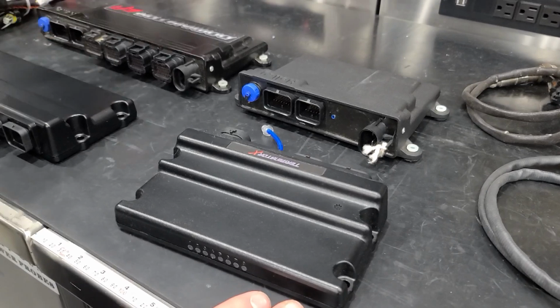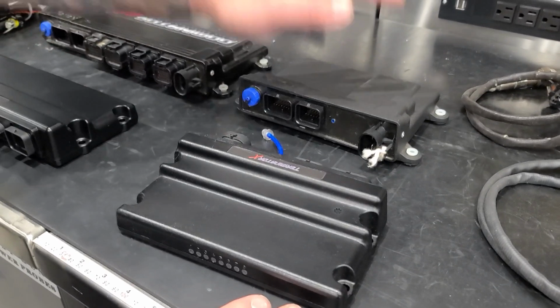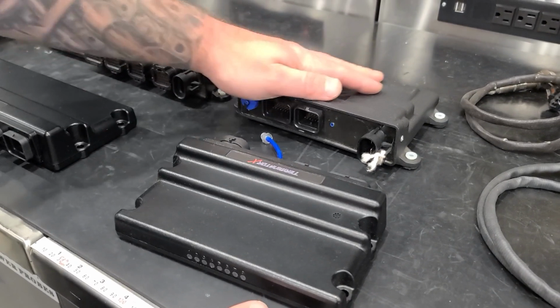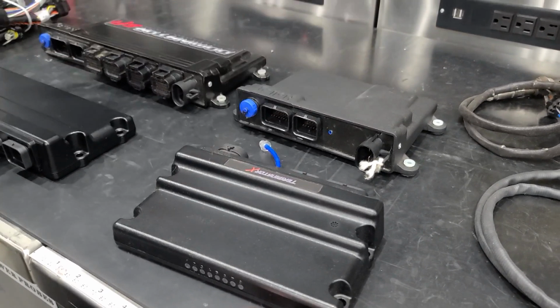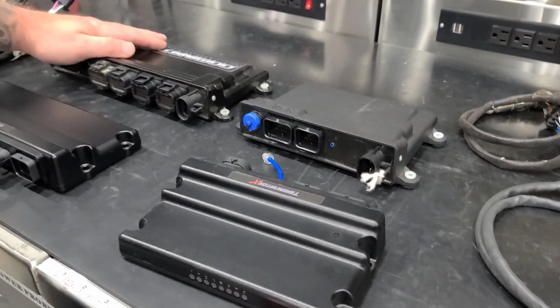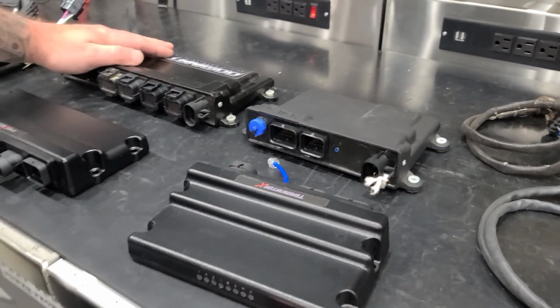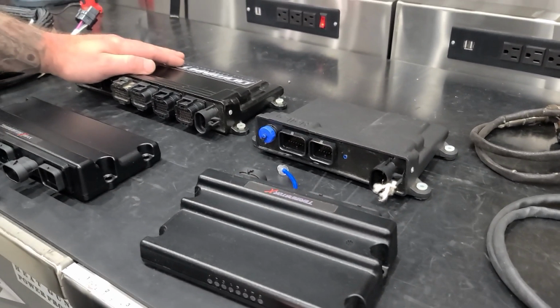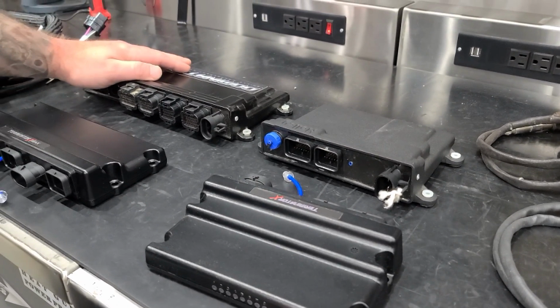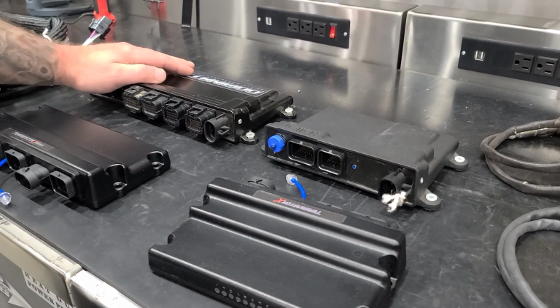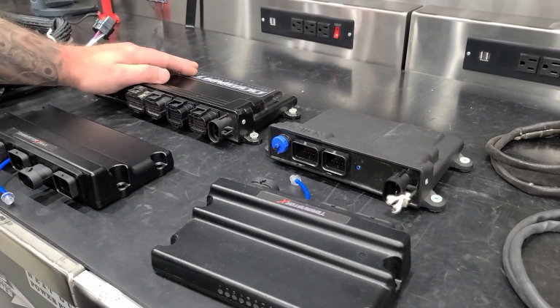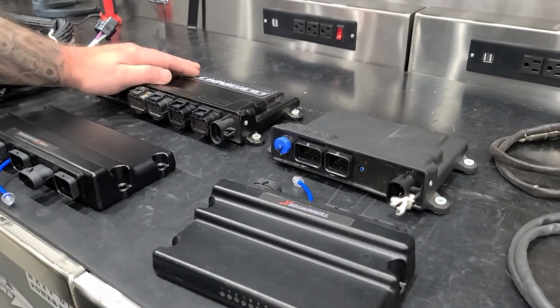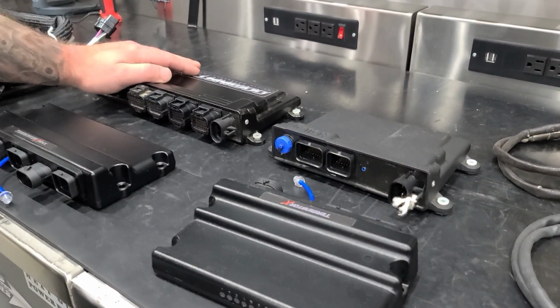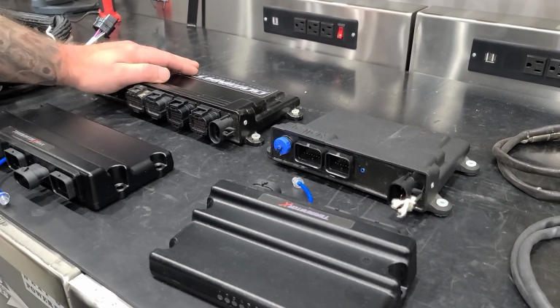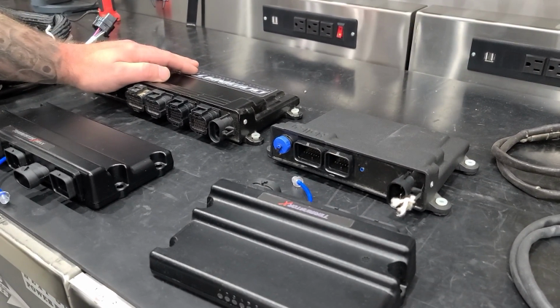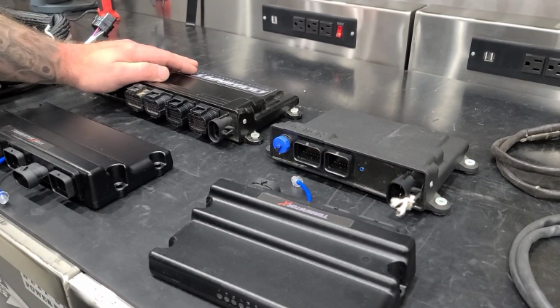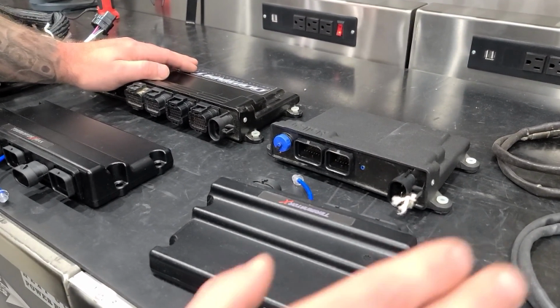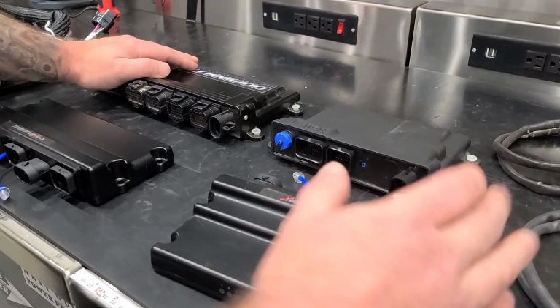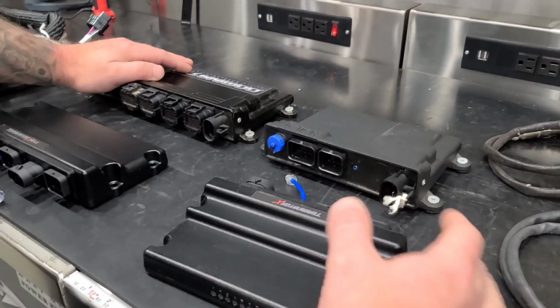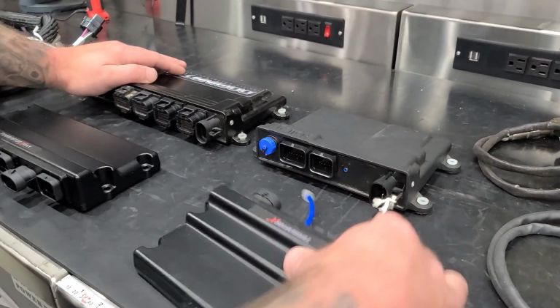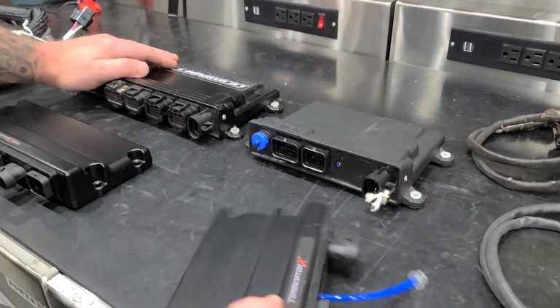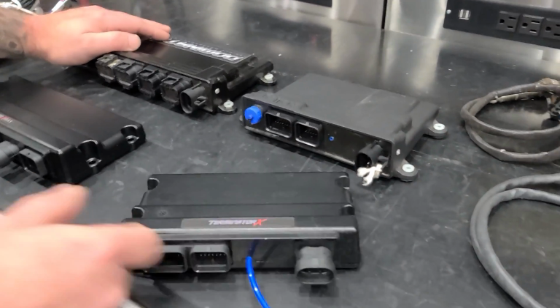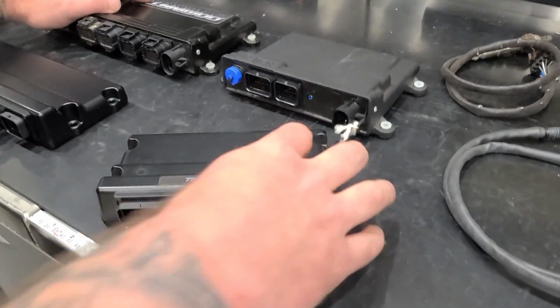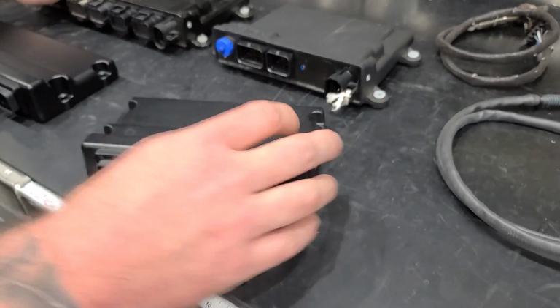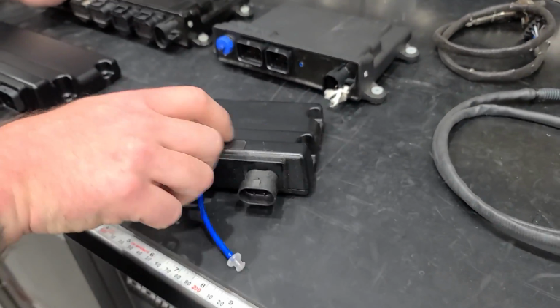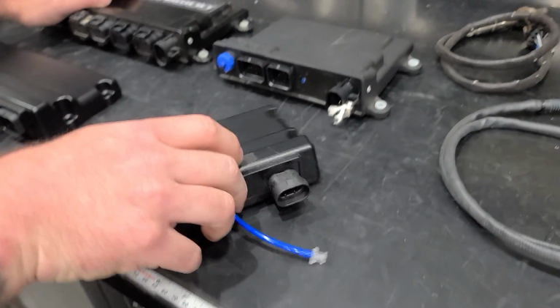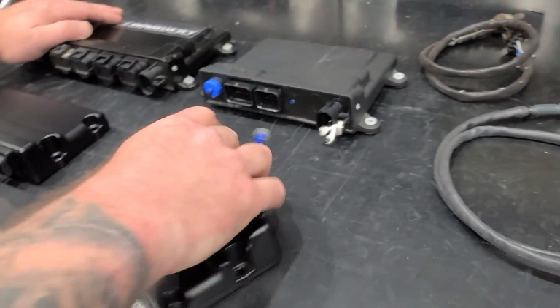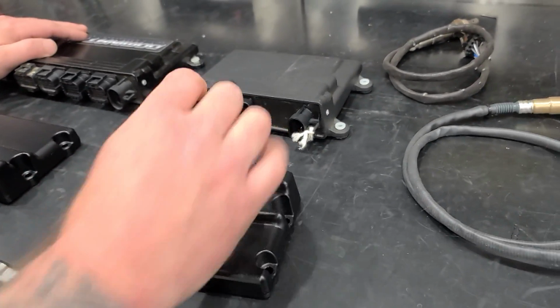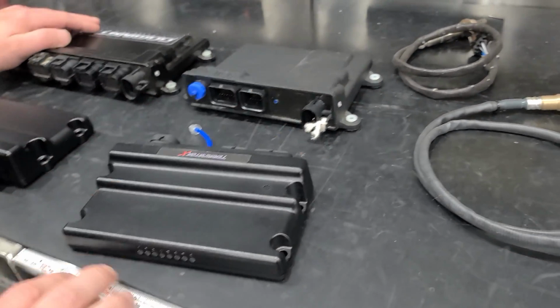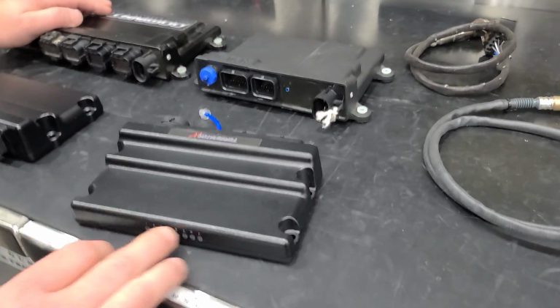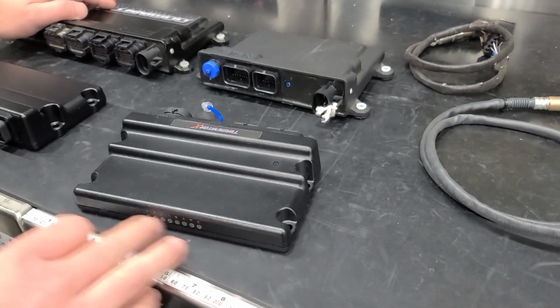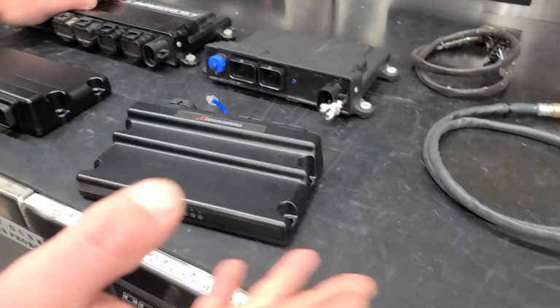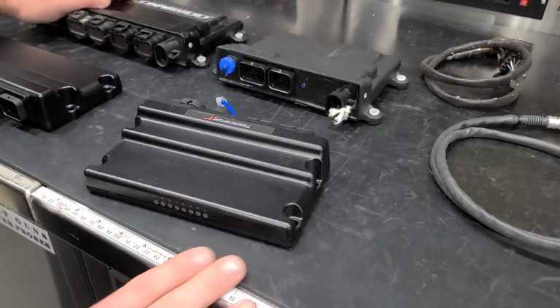With the HP and the Dominator, you don't have any lights, so you have to actually pay attention. But with that said, the lights on the Terminator X are nice for quick diagnostics.